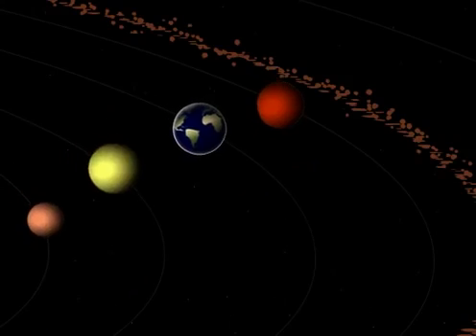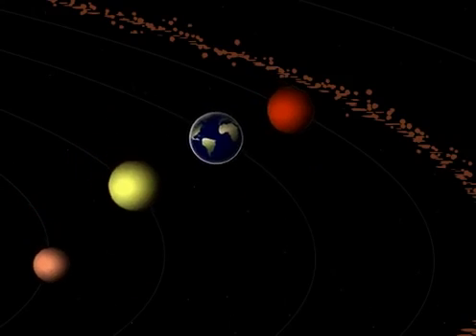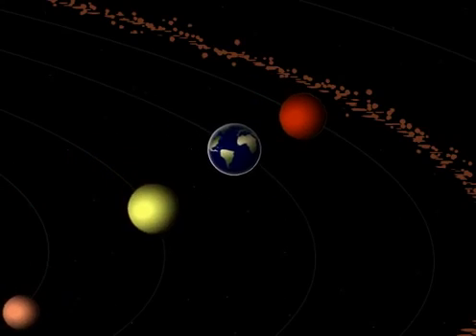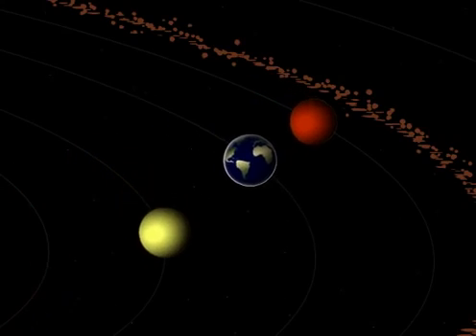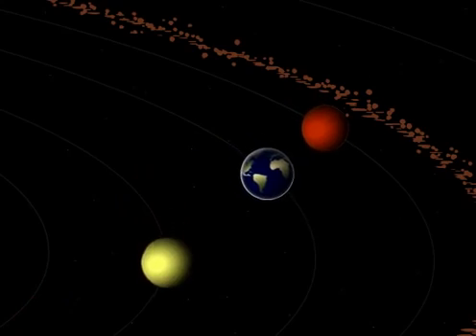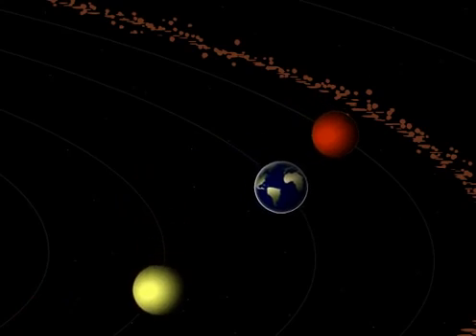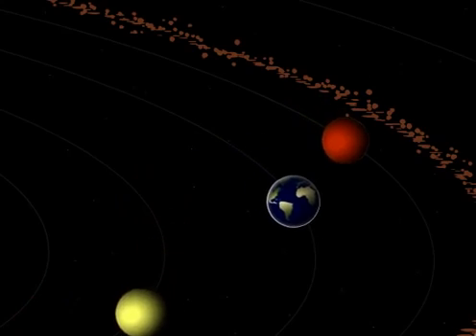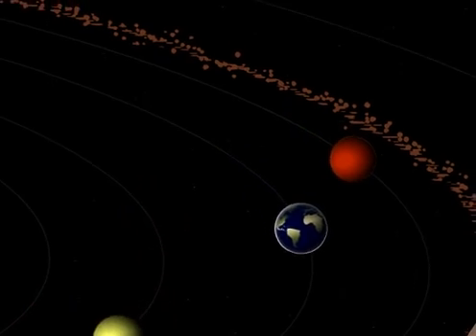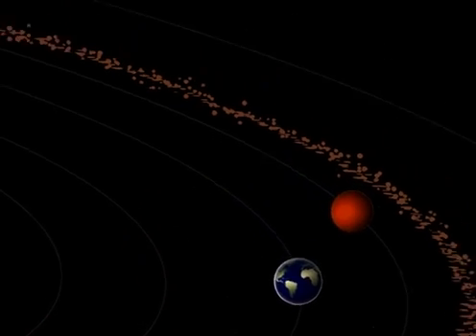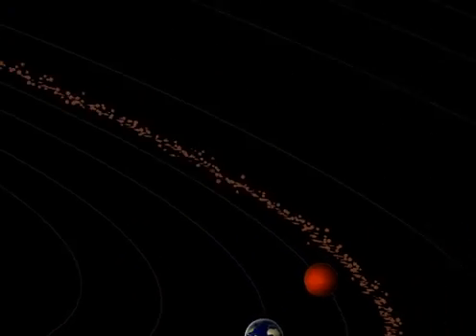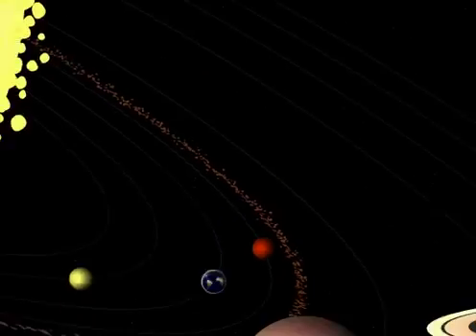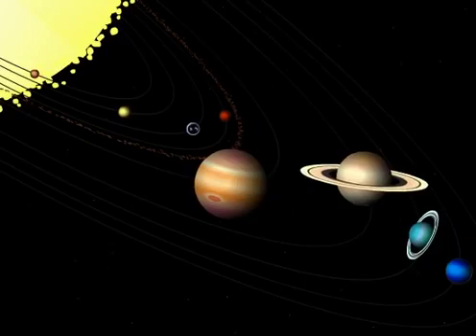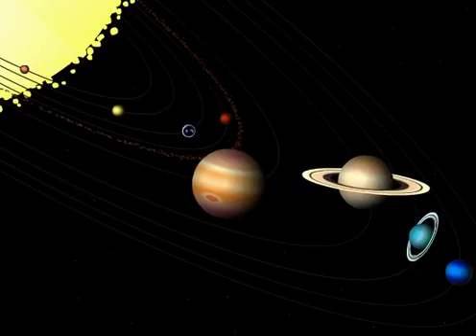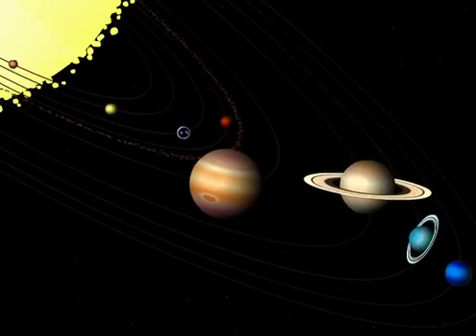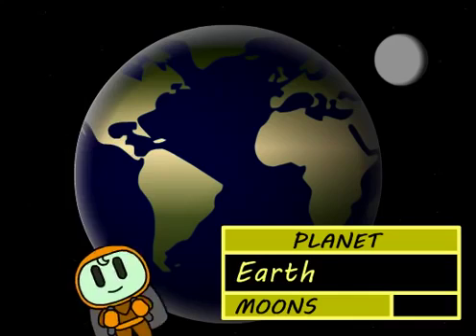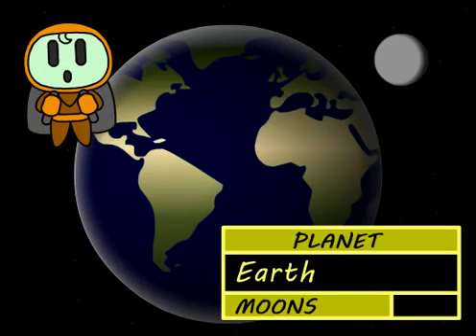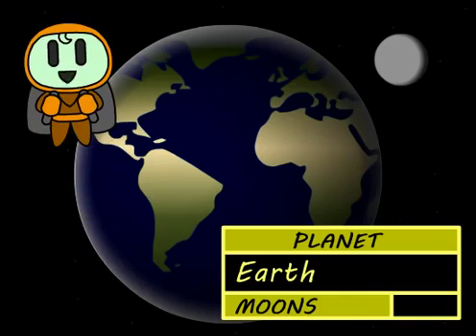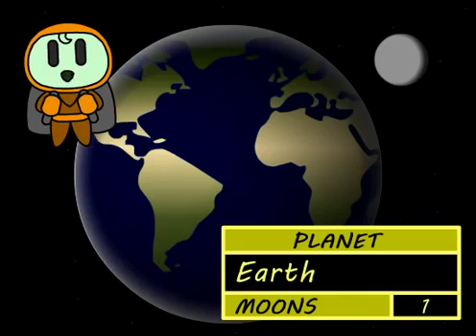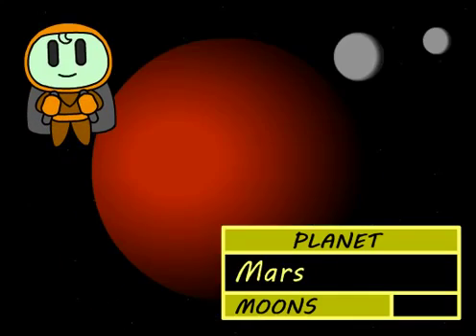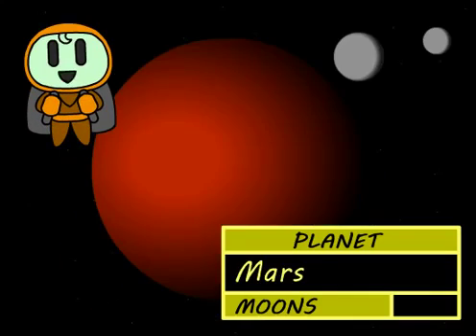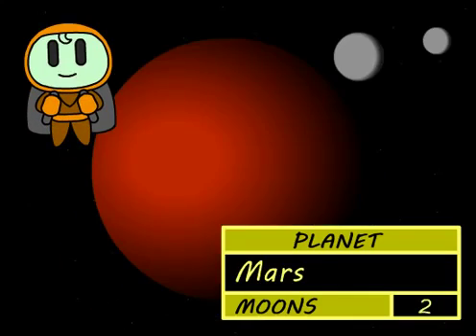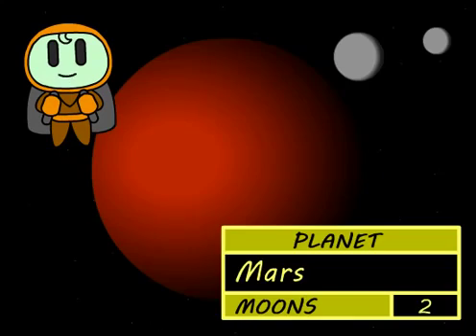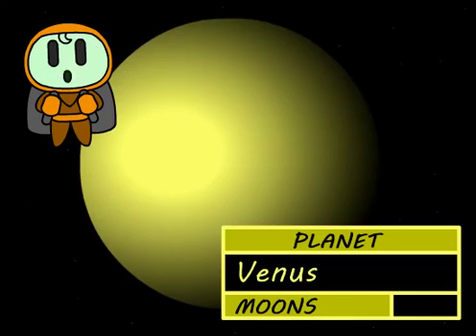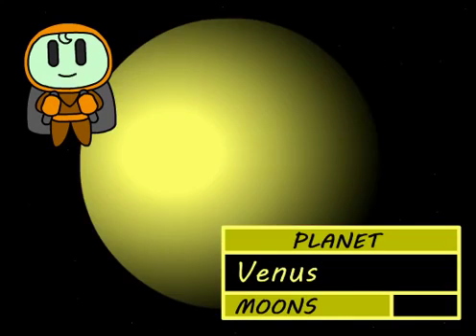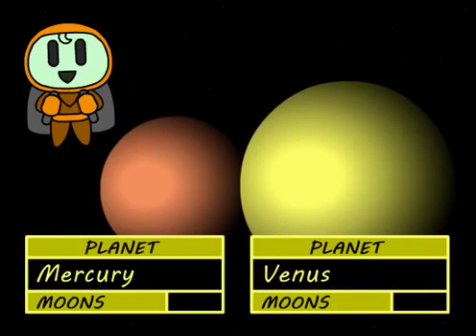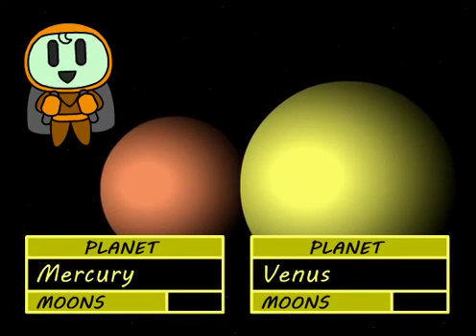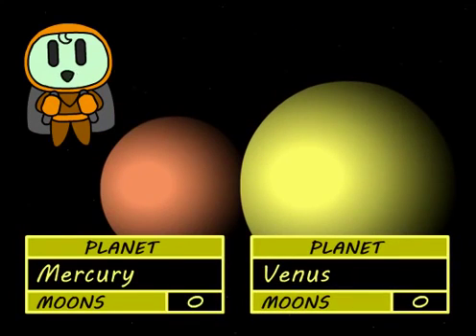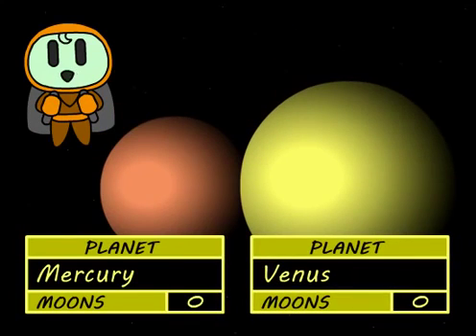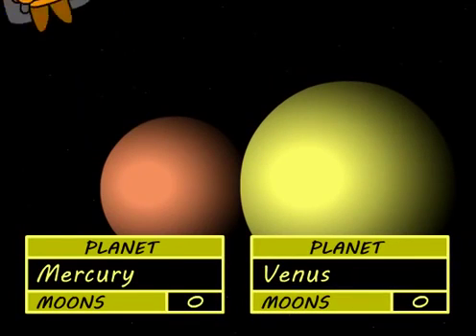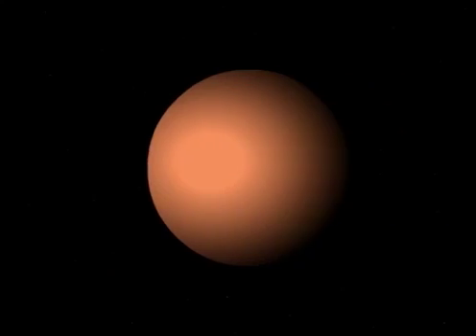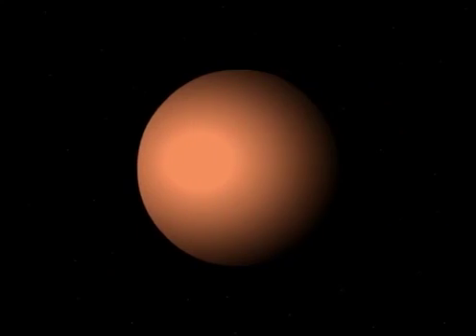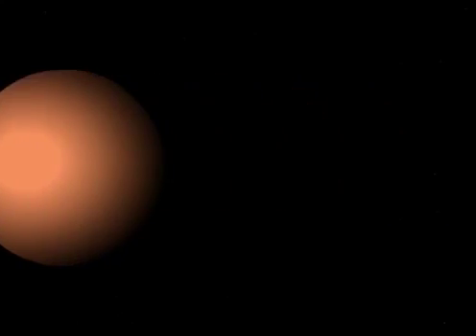The first four planets are rocky, they orbit near the Sun. Earth has one moon, Mars has two, Venus and Mercury have none.